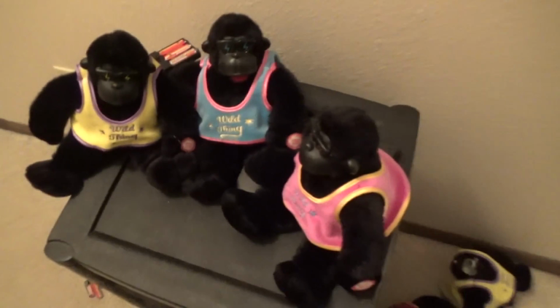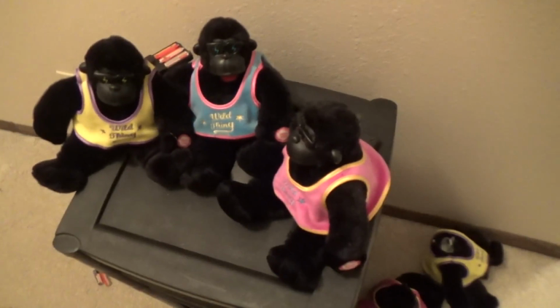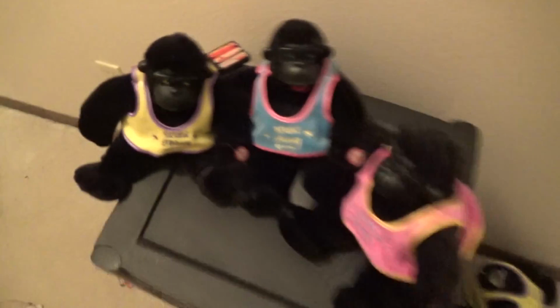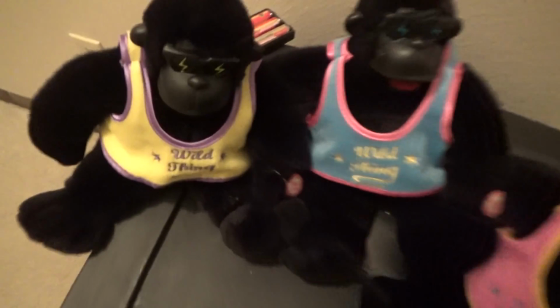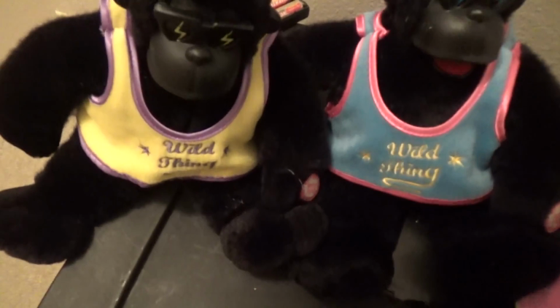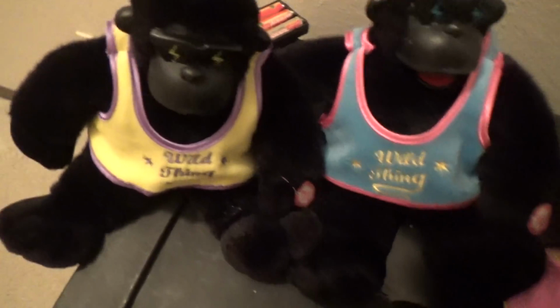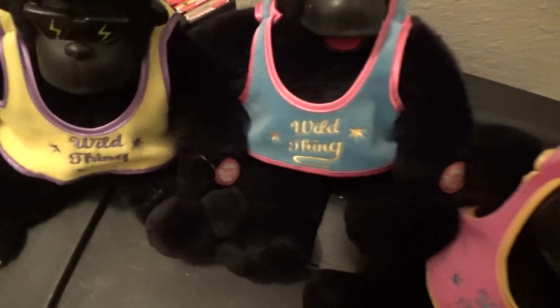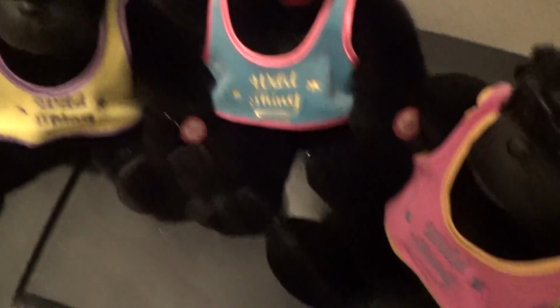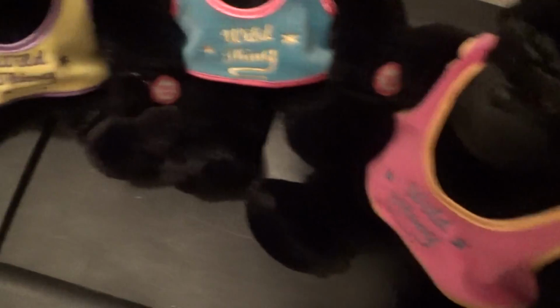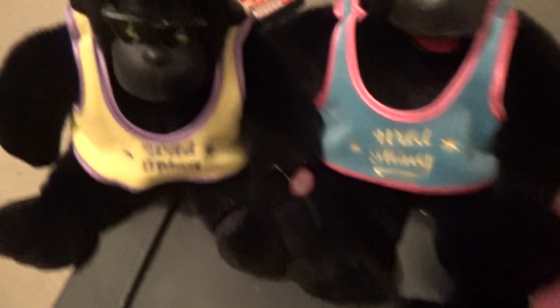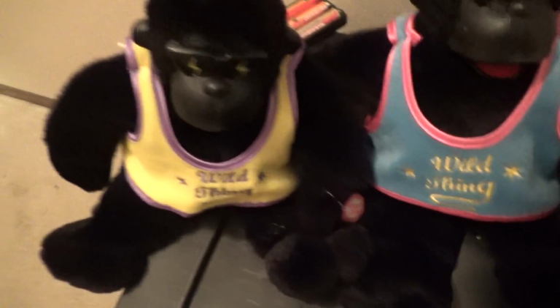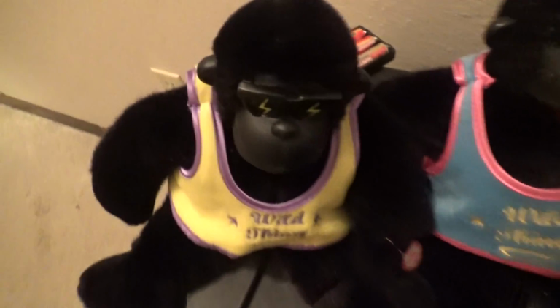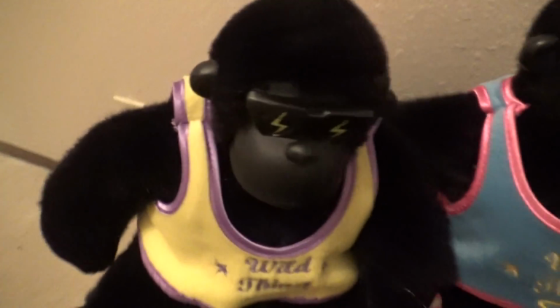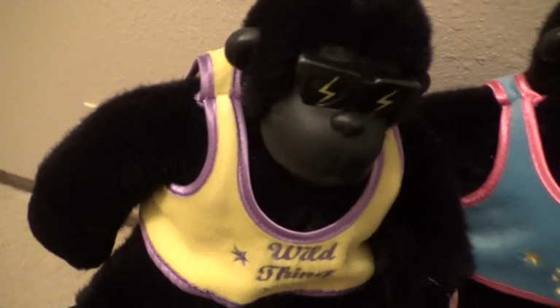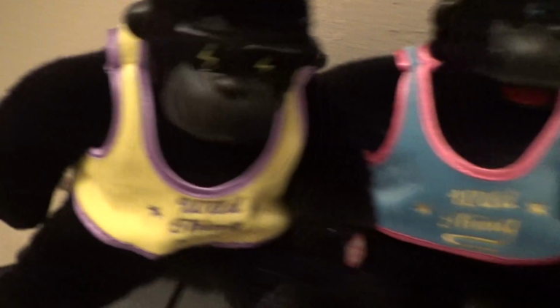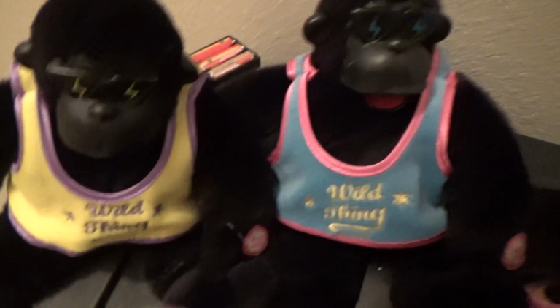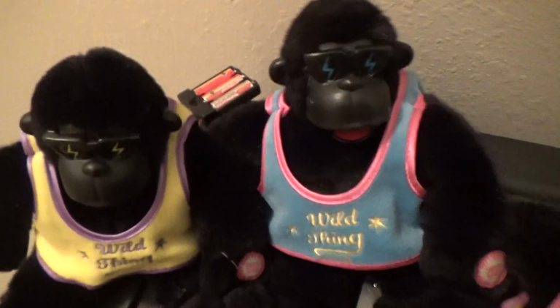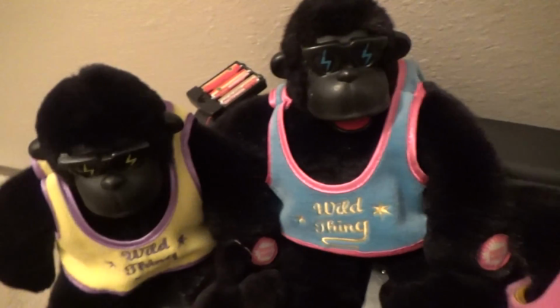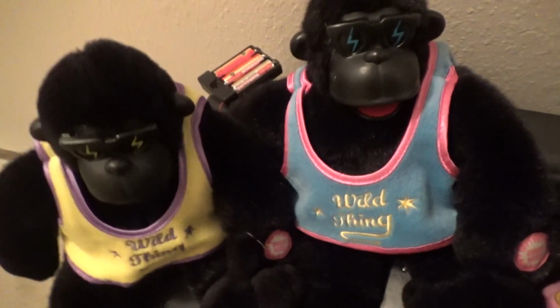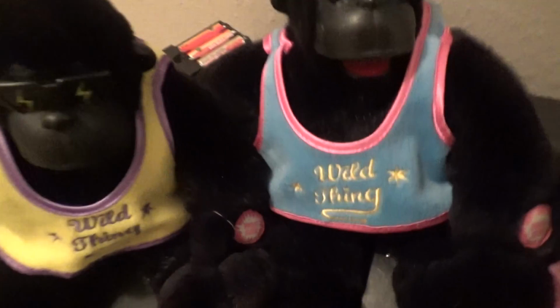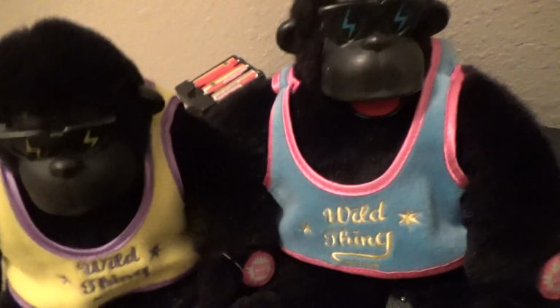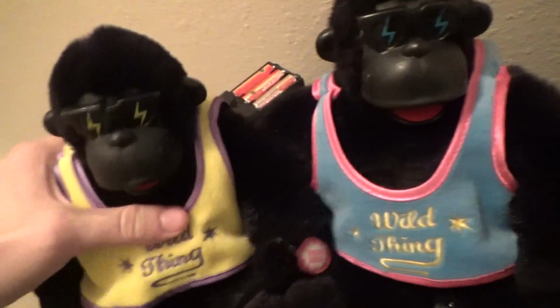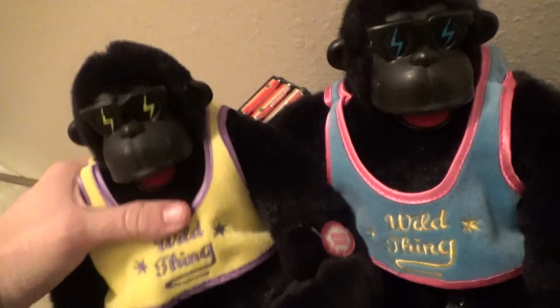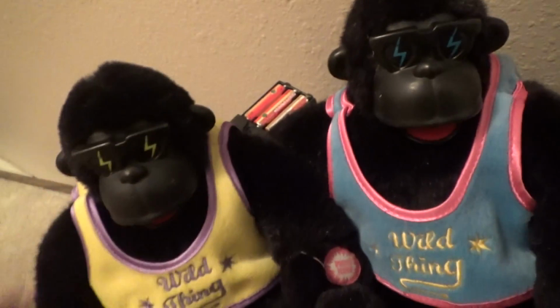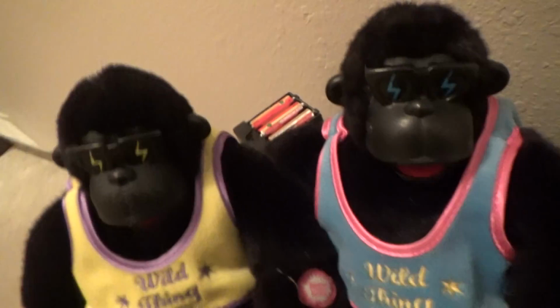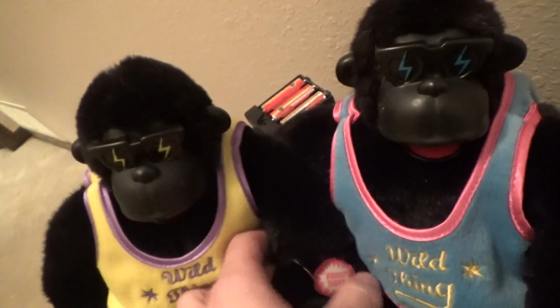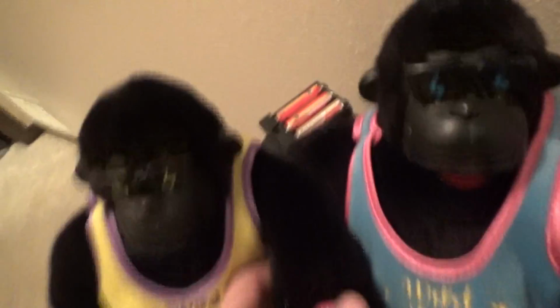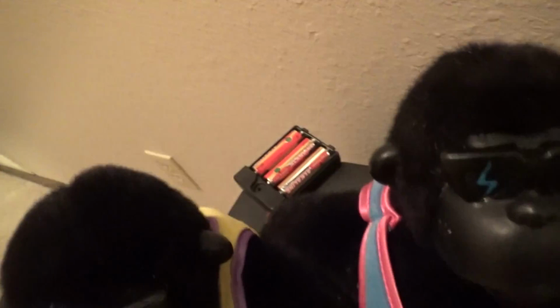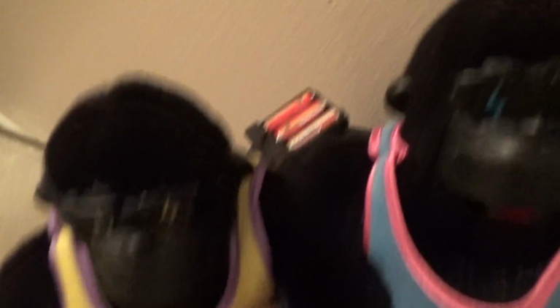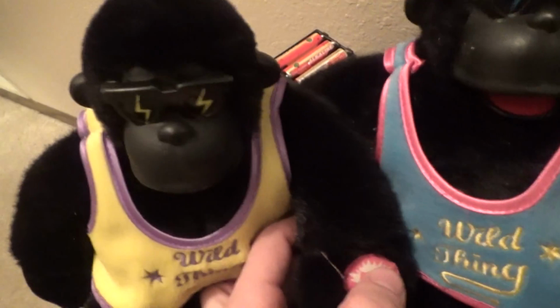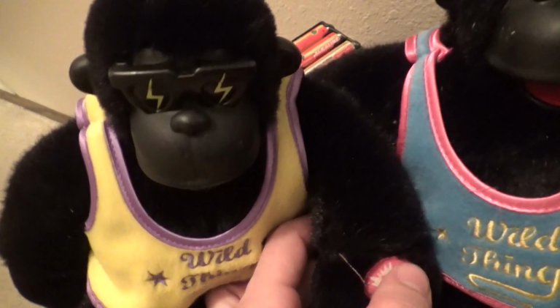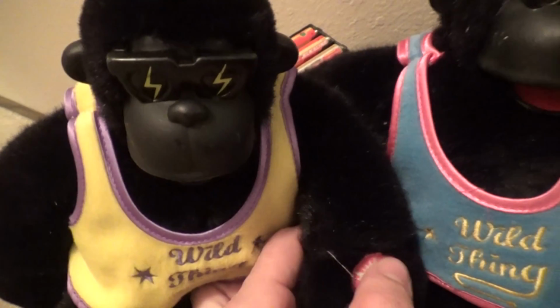They kind of all do these neon colors. I really like neon colors. I don't have too much more to say about these ones, really — they have a button on their hand, and there's three double A's, so here we go.